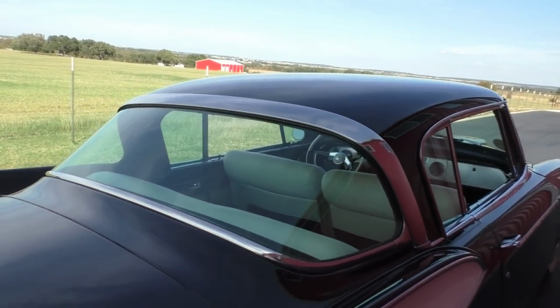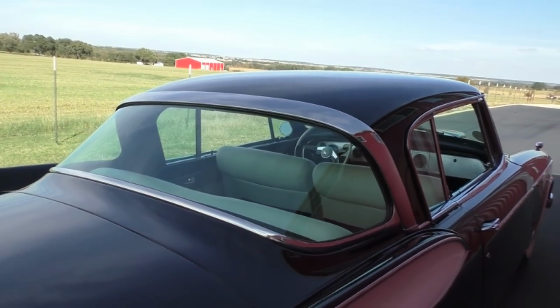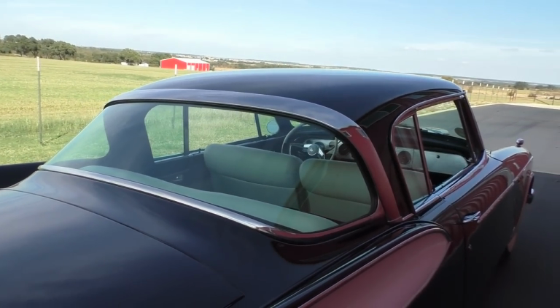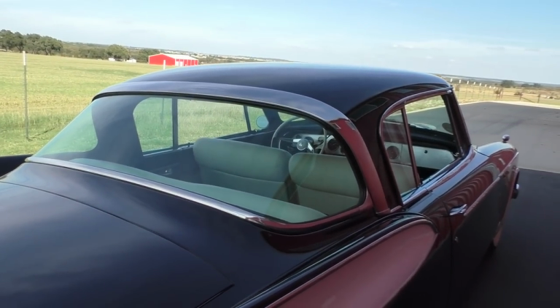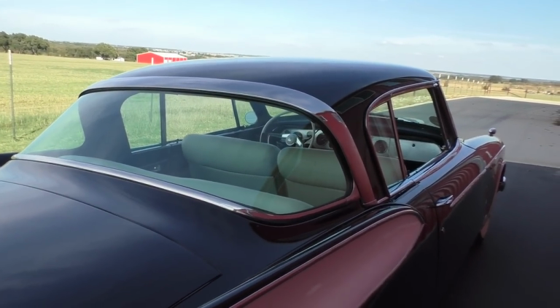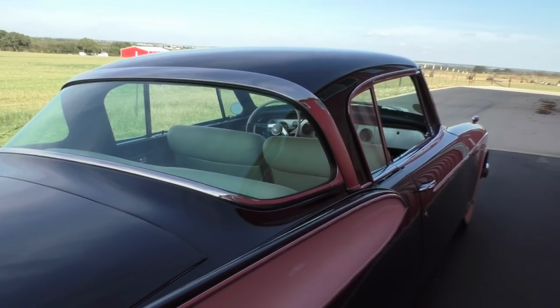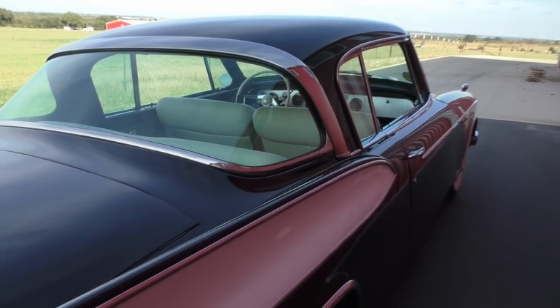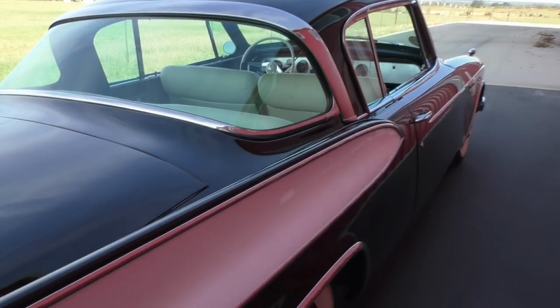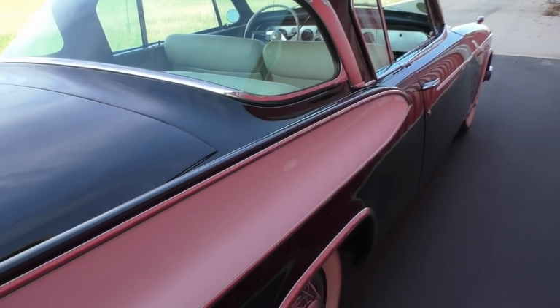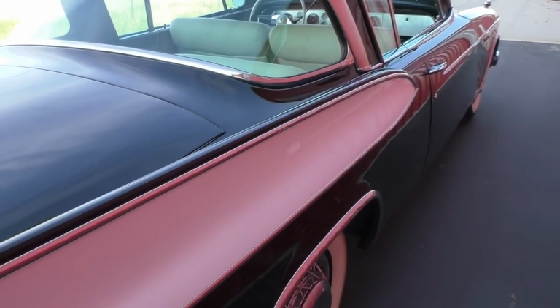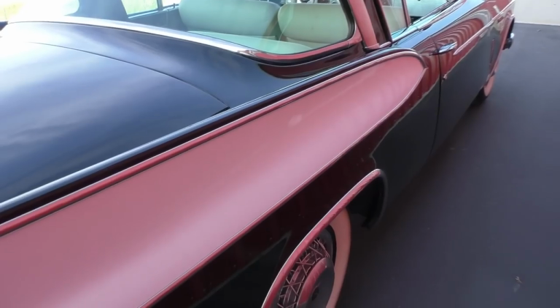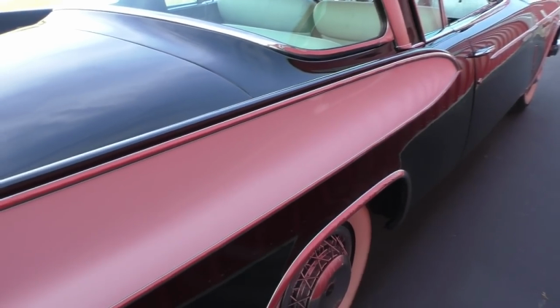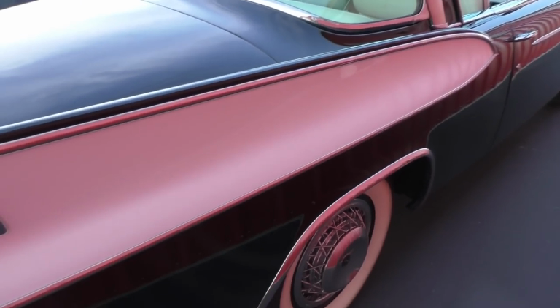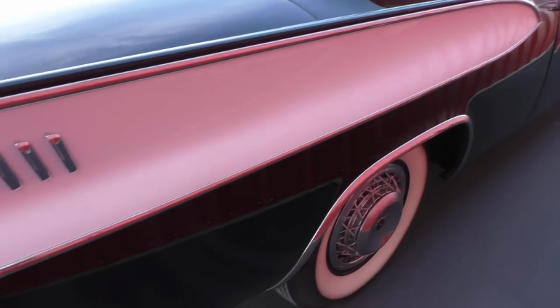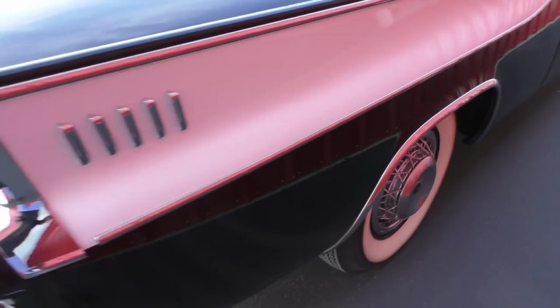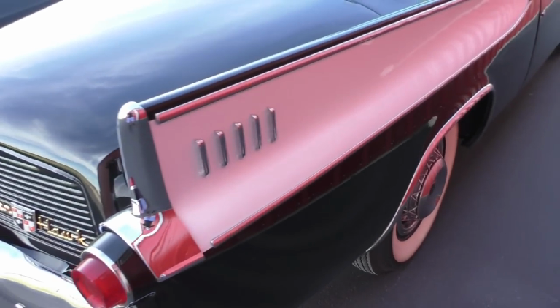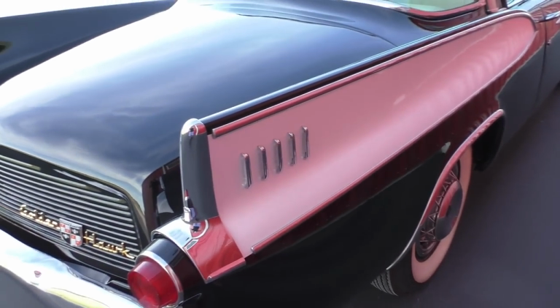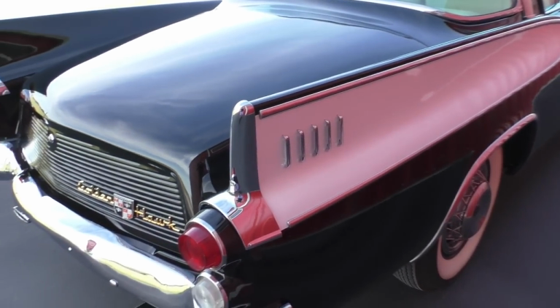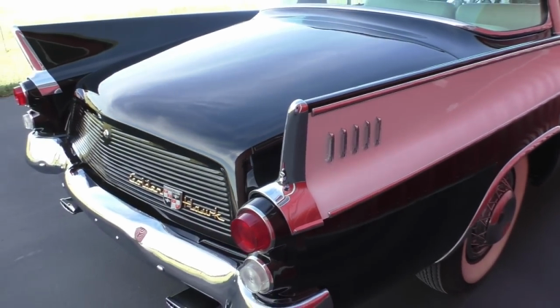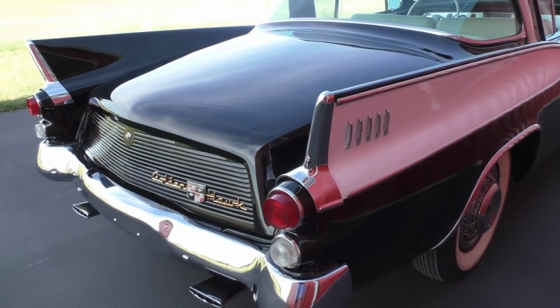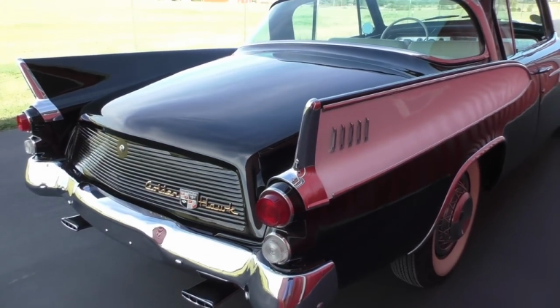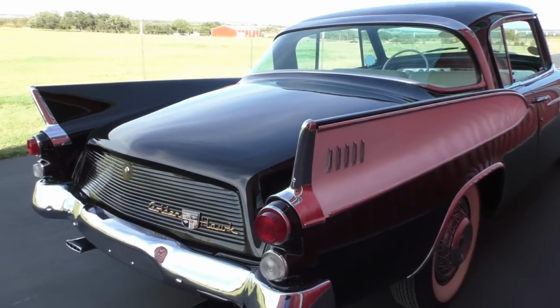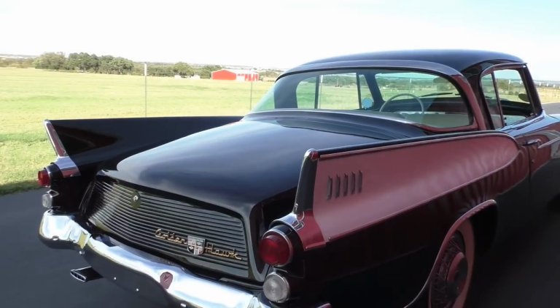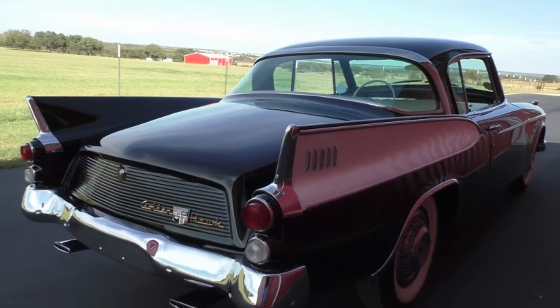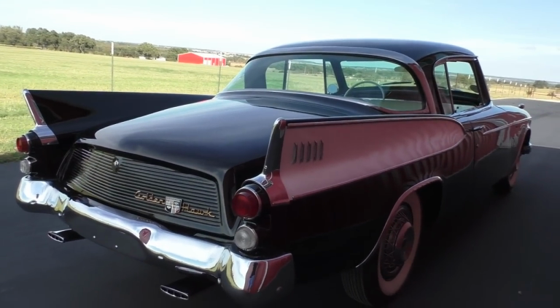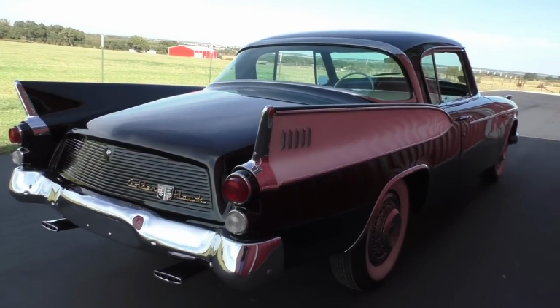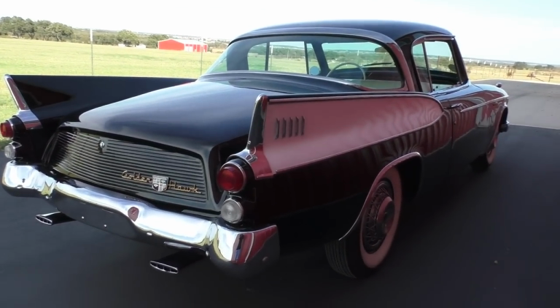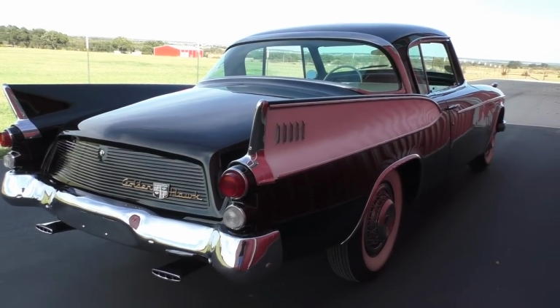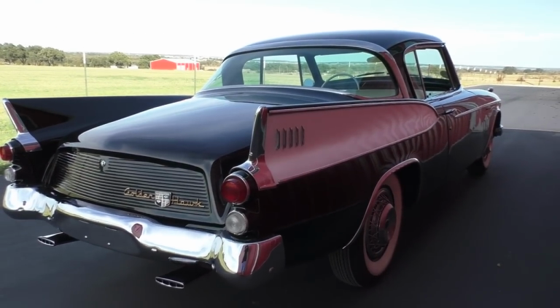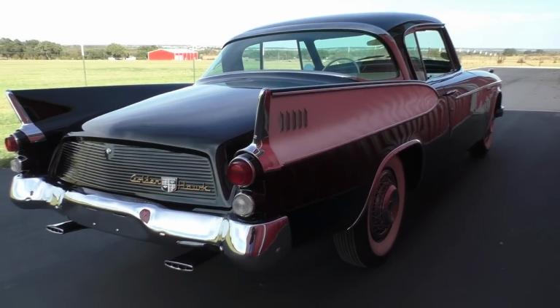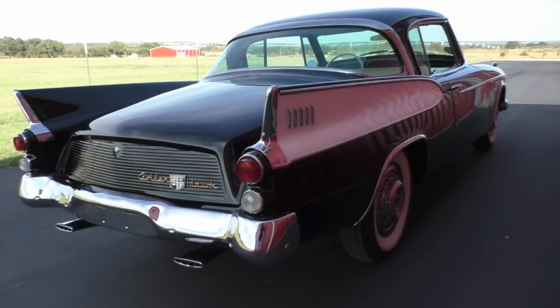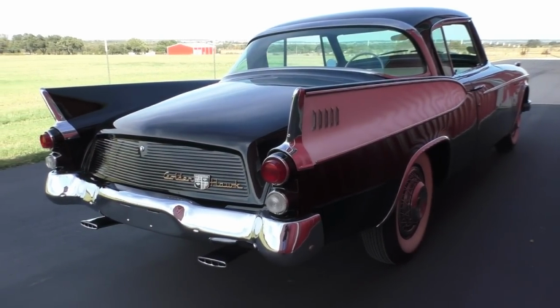We cover the engine compartment very nicely — it's very detailed. Equally so the trunk. We actually put it up on a lift for you to take a really good look at the undercarriage and see how solid this car is. It's an excellent specimen to begin with.